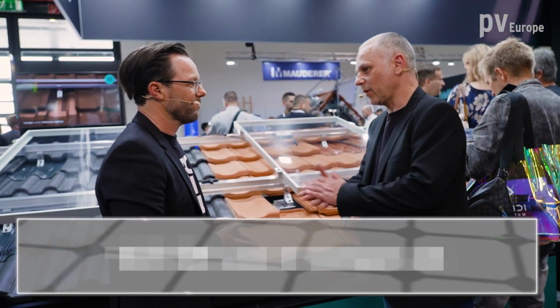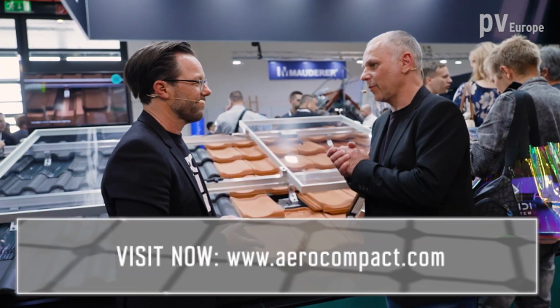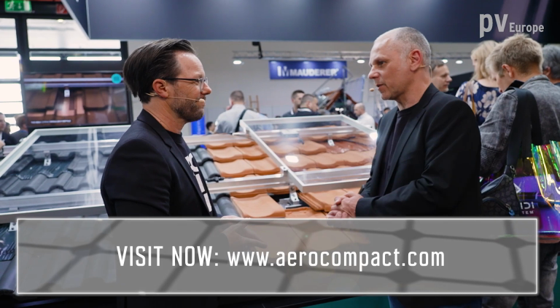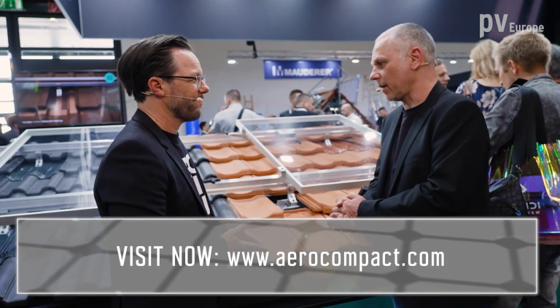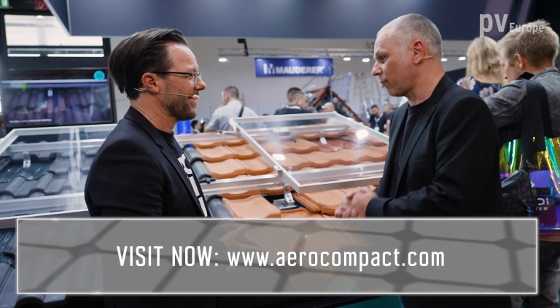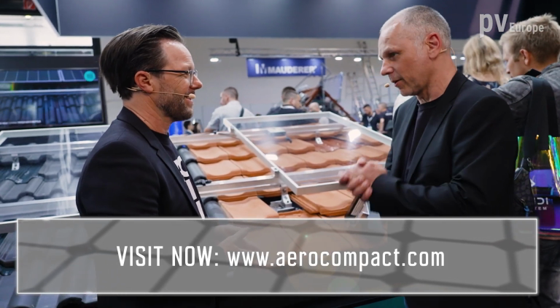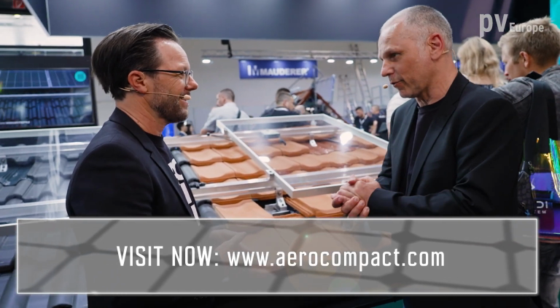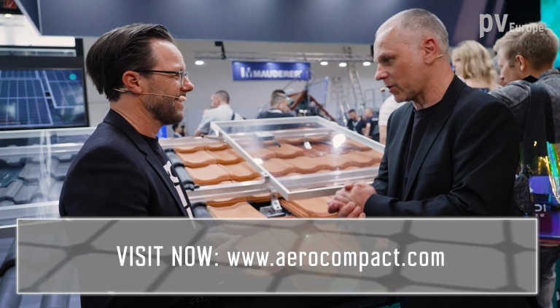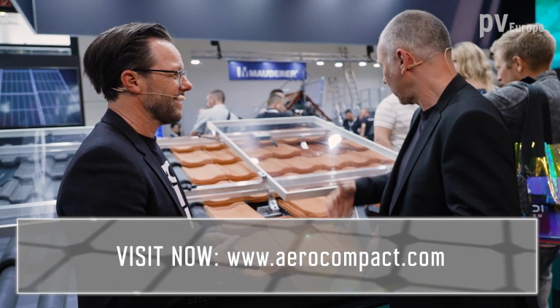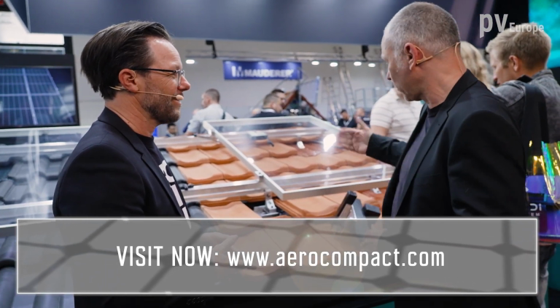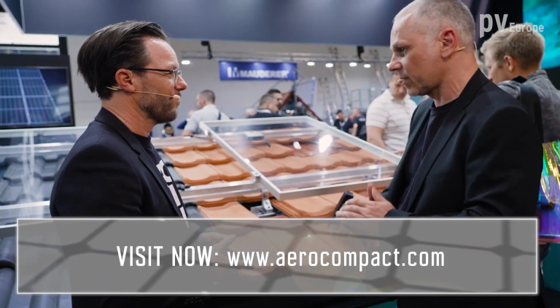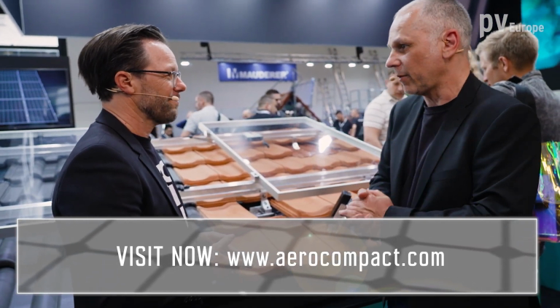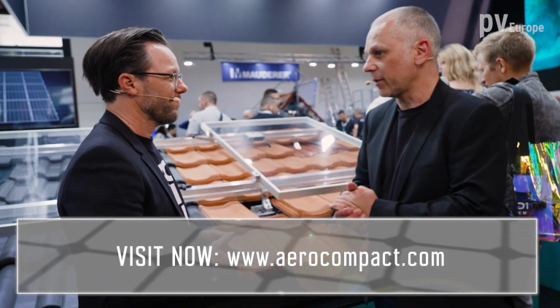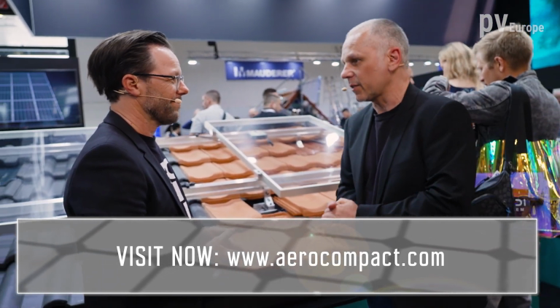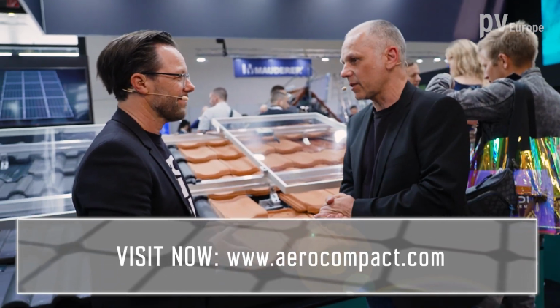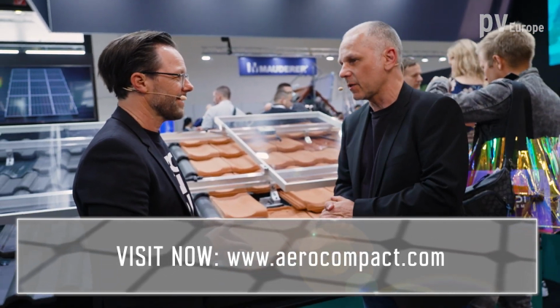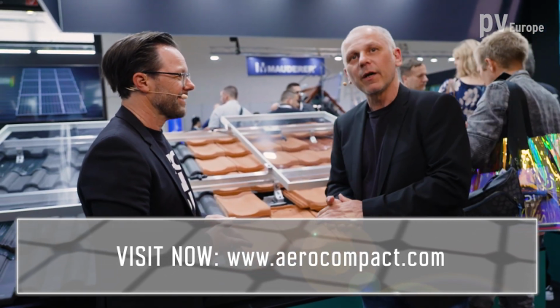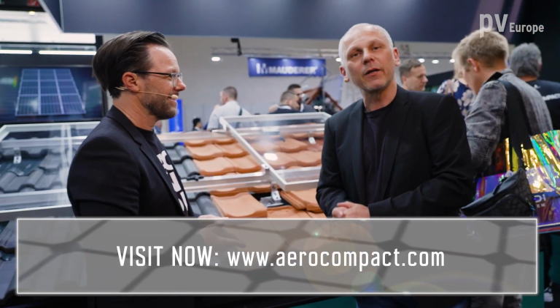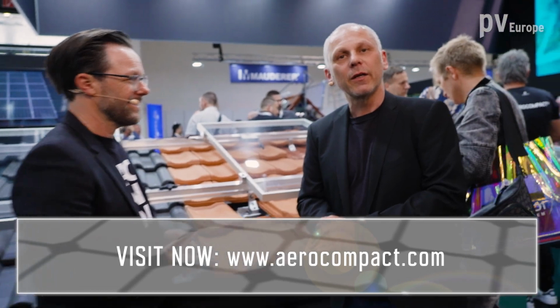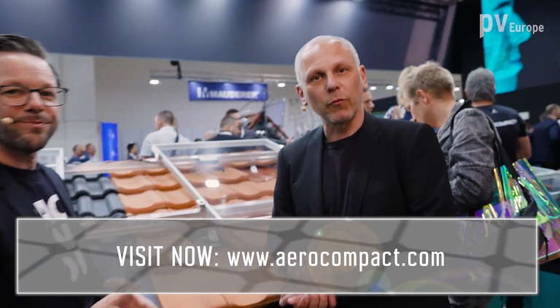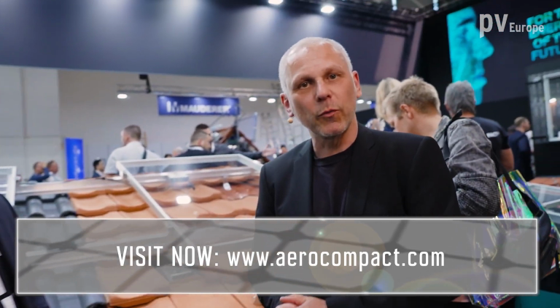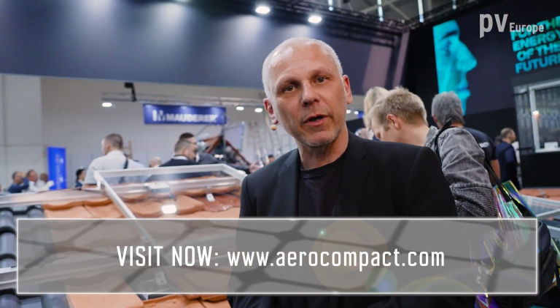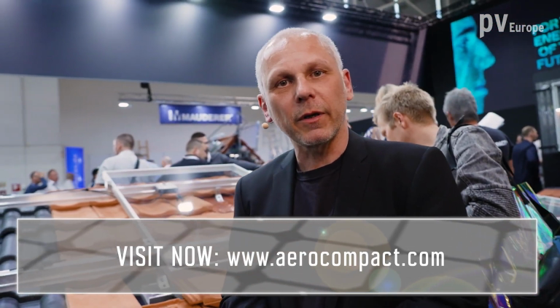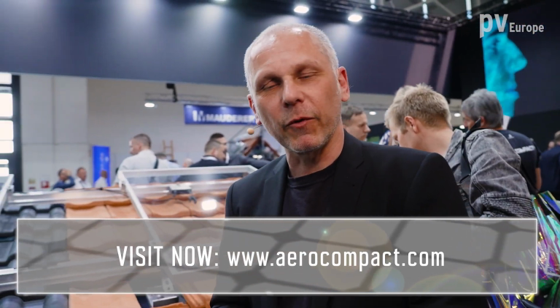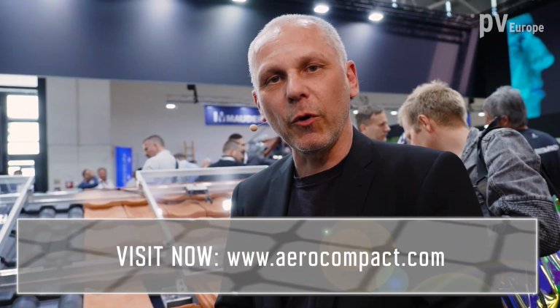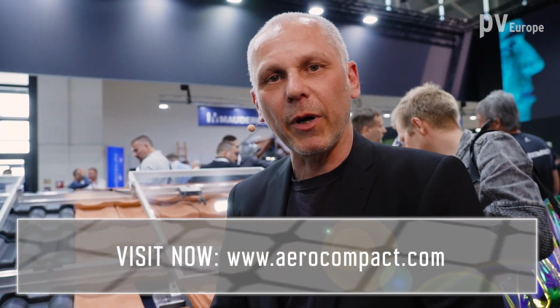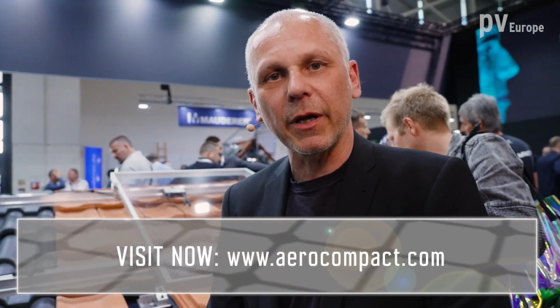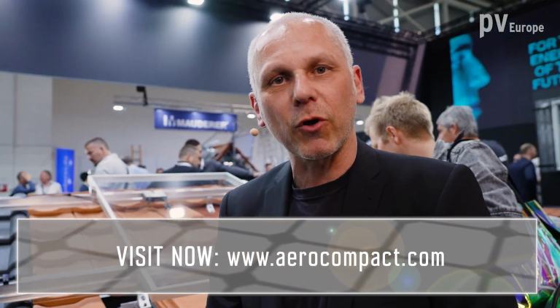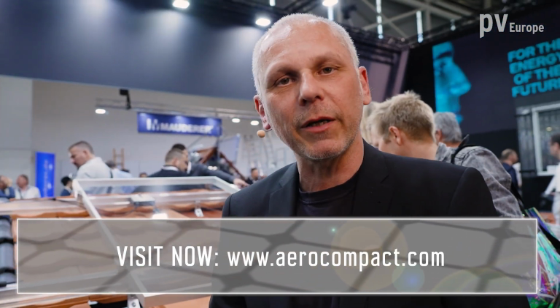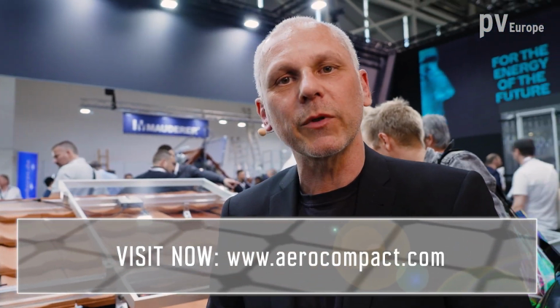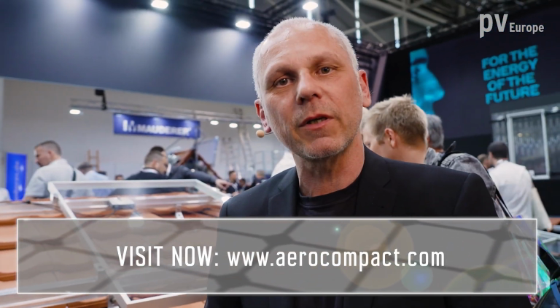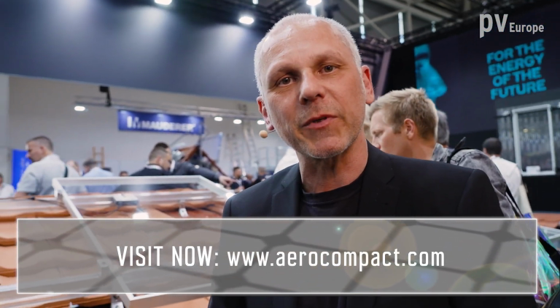Thank you very much, Mr. Garnal, for your information and for these very interesting systems. If you want to learn more about Aero Compact, visit the website.